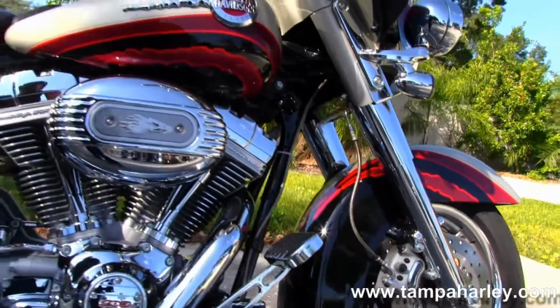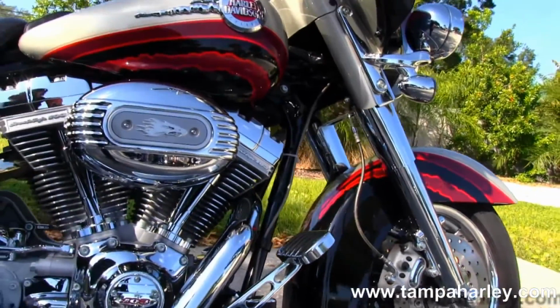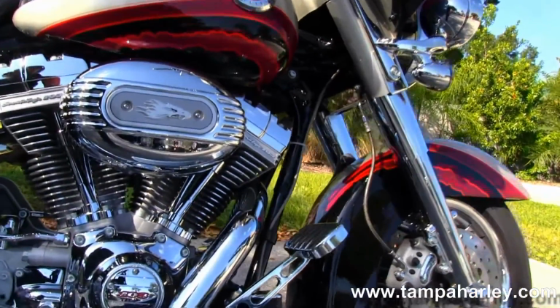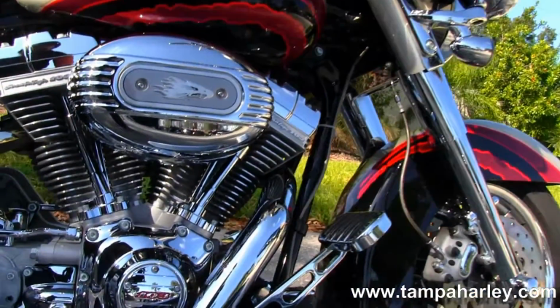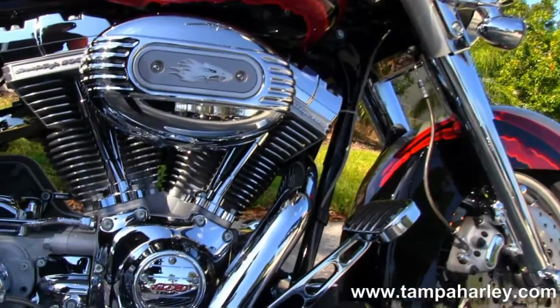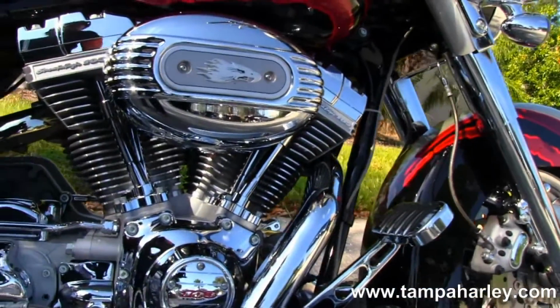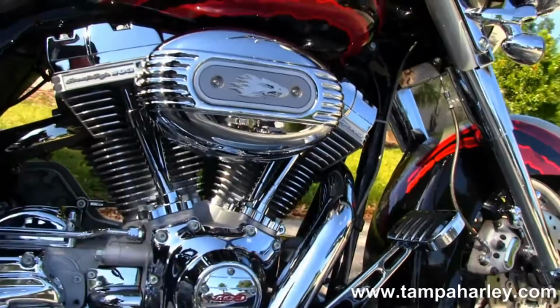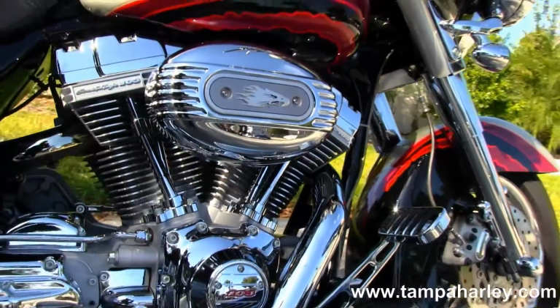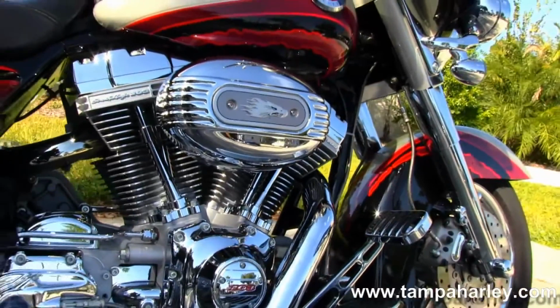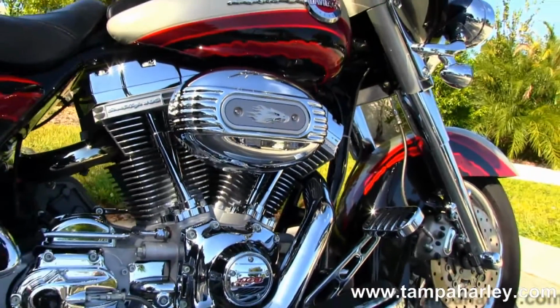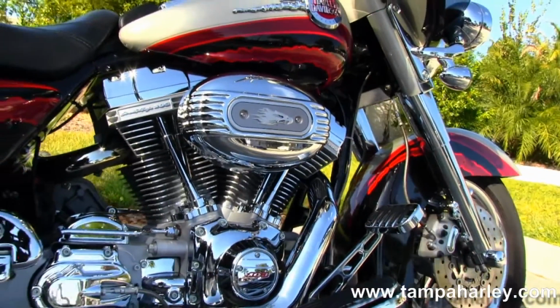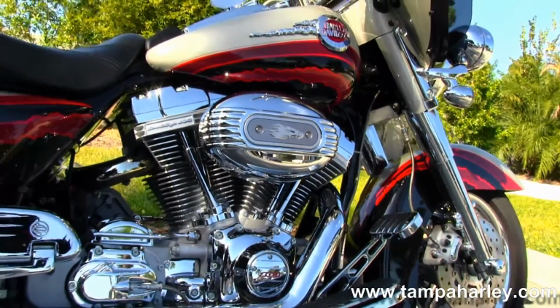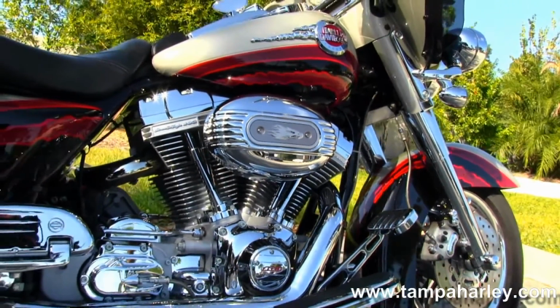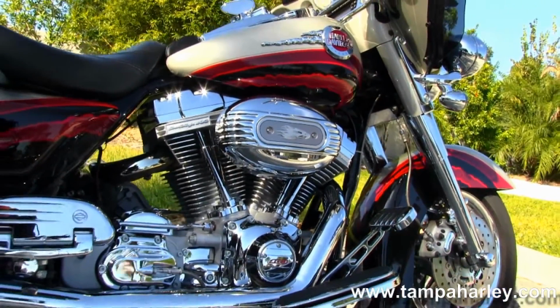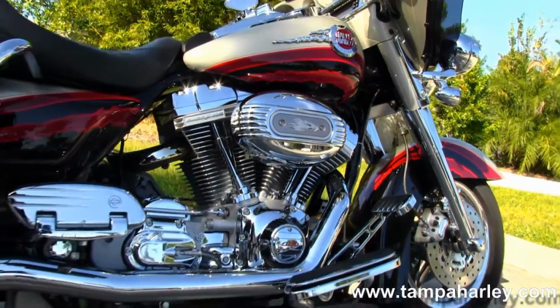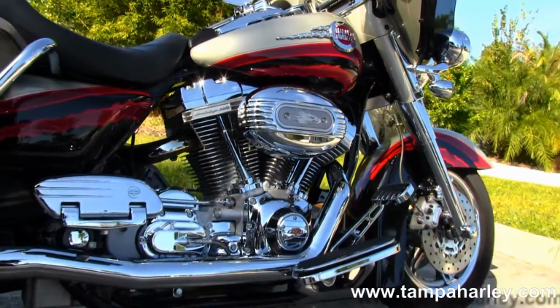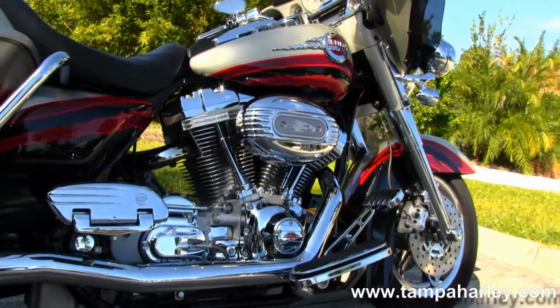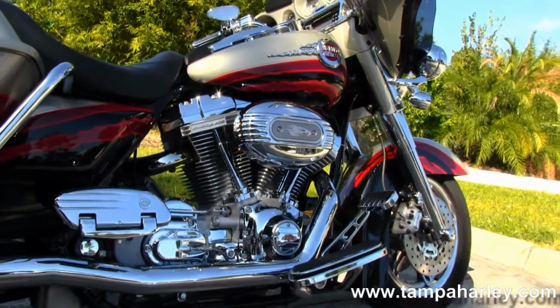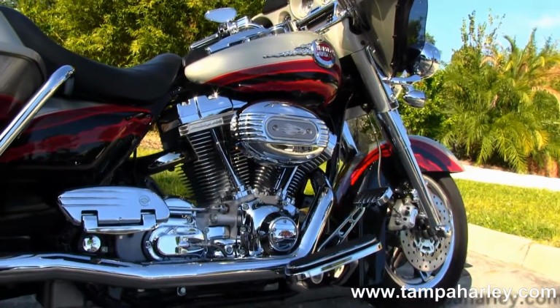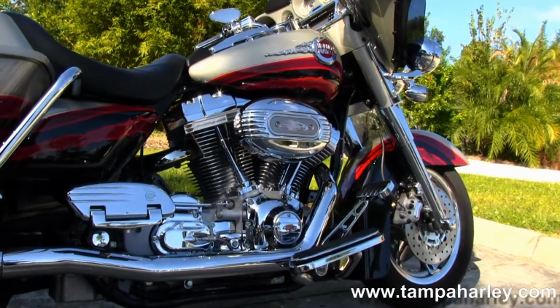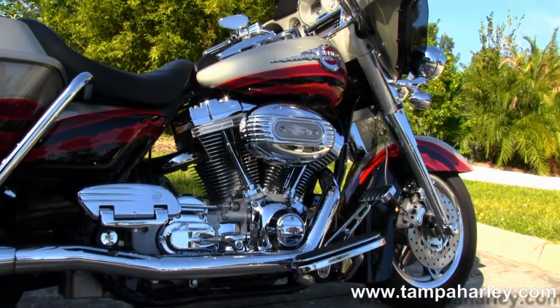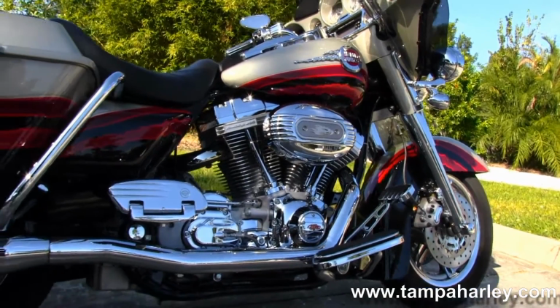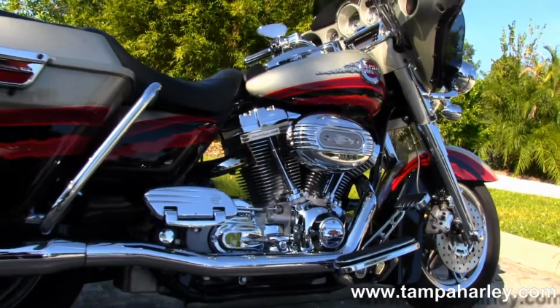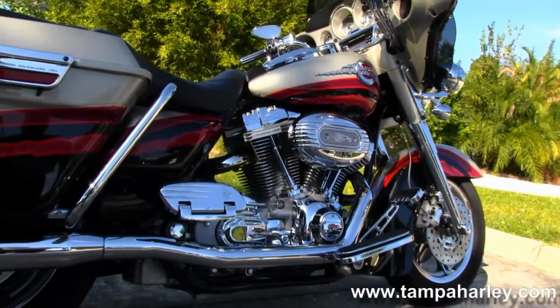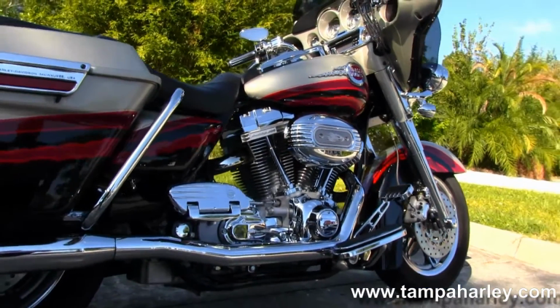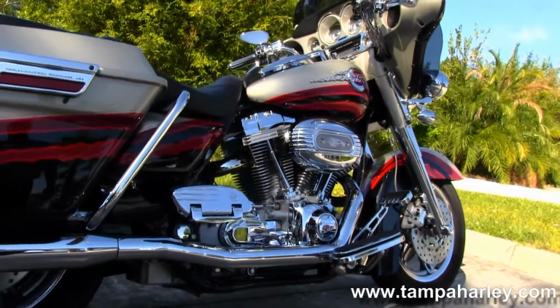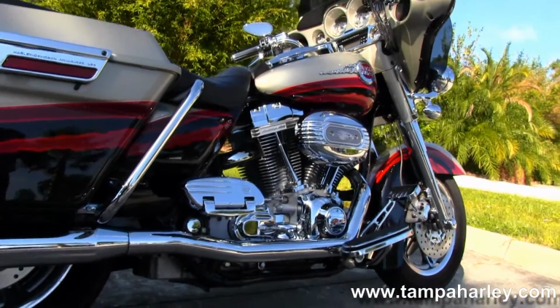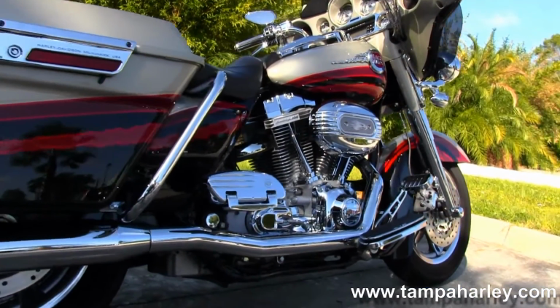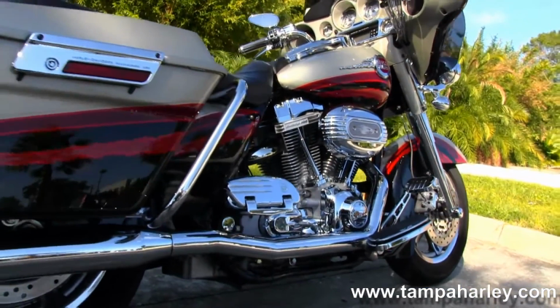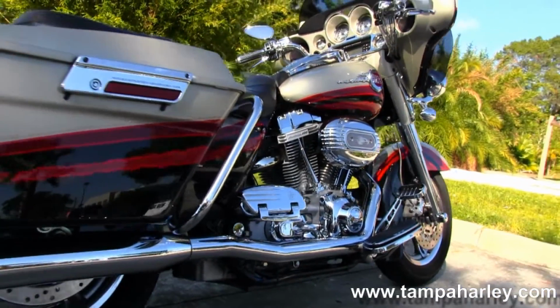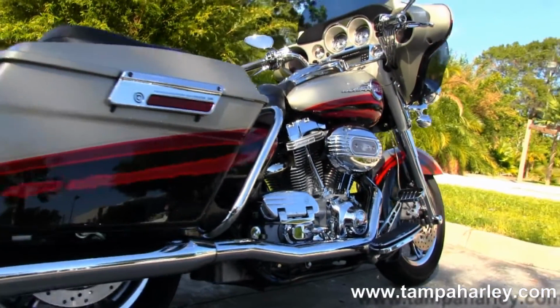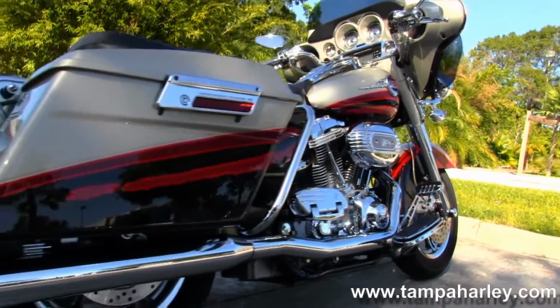Moving on back to the big powerful rubber mounted air-cooled 103 cubic inch engine, custom rider and passenger floorboards, and 5-speed transmission.